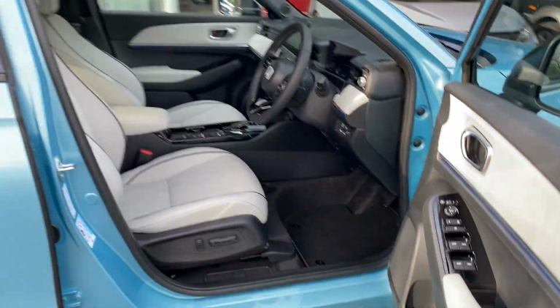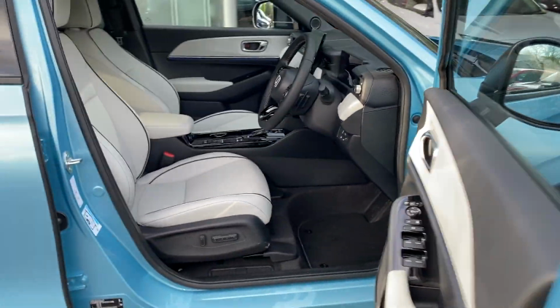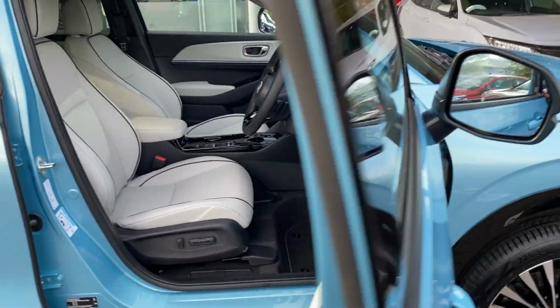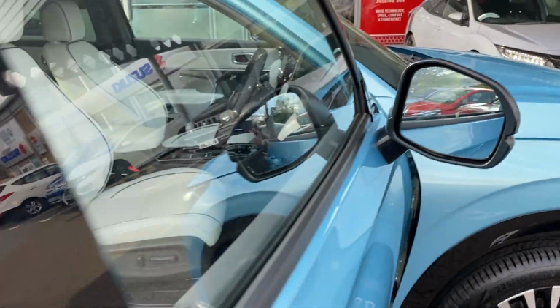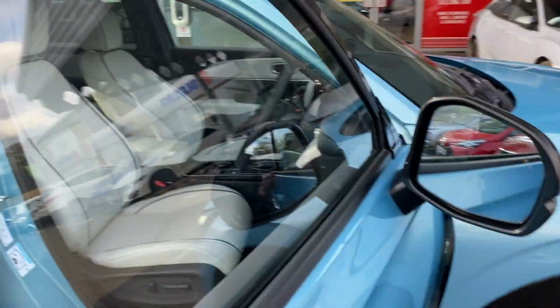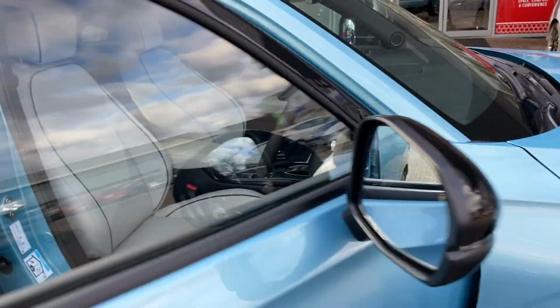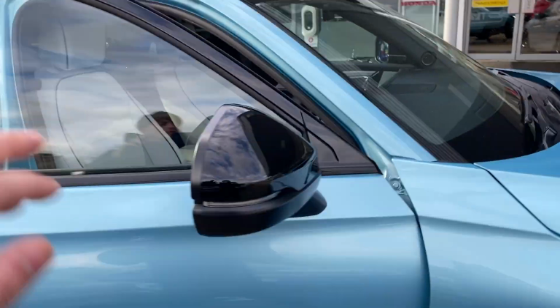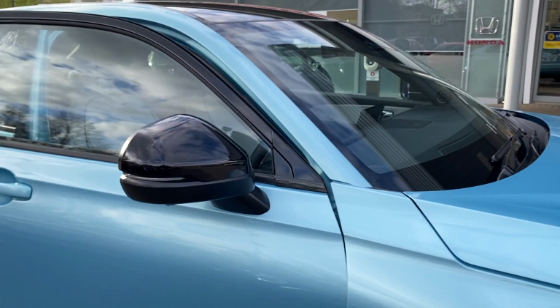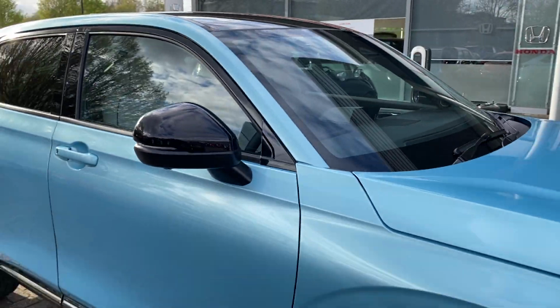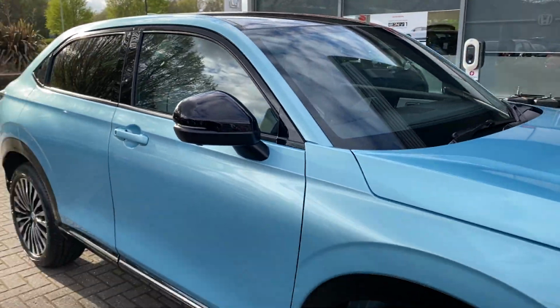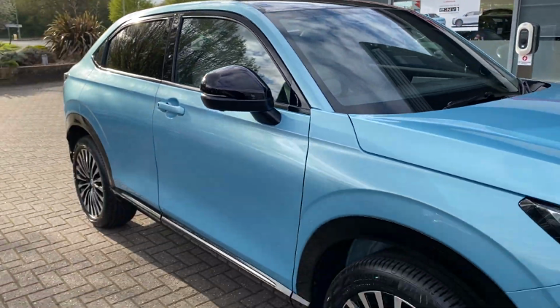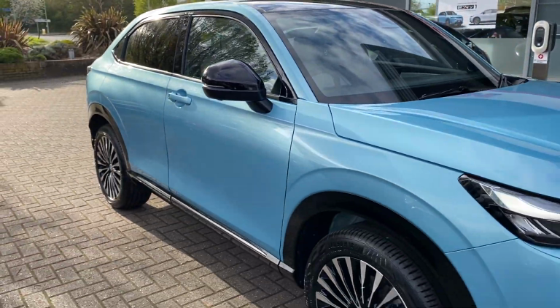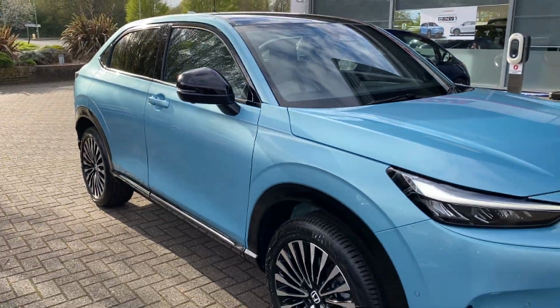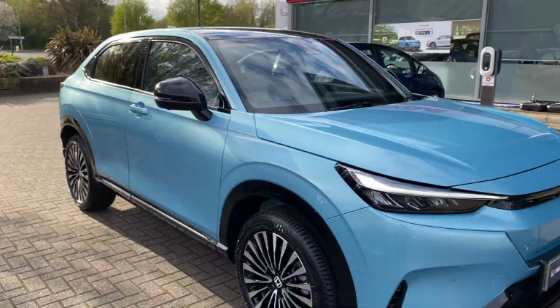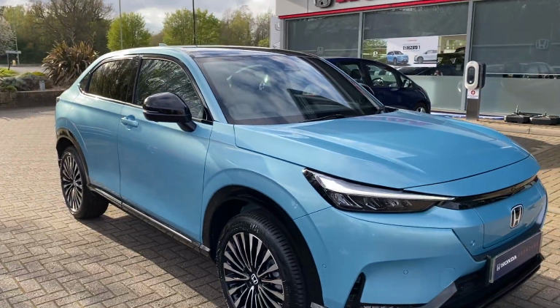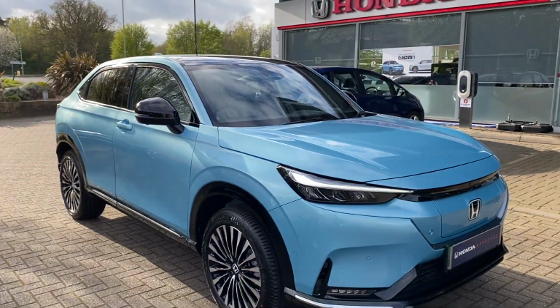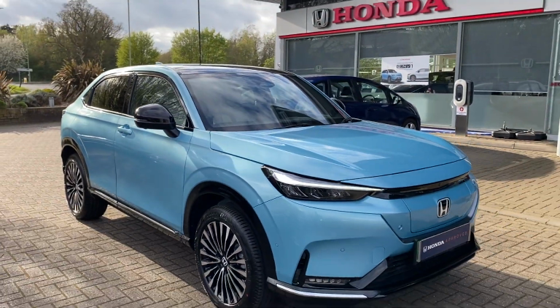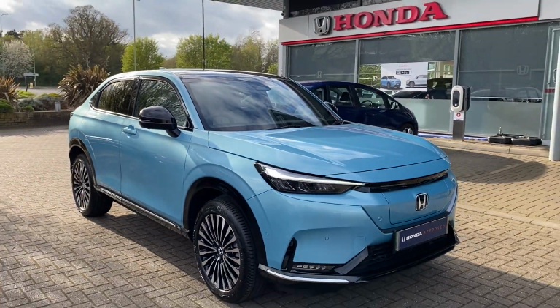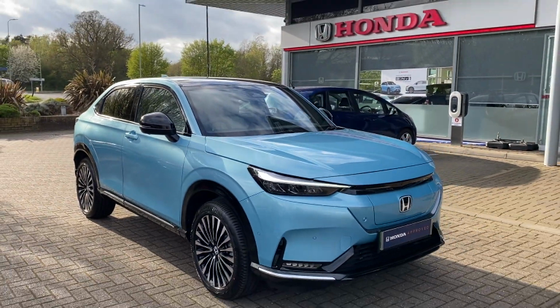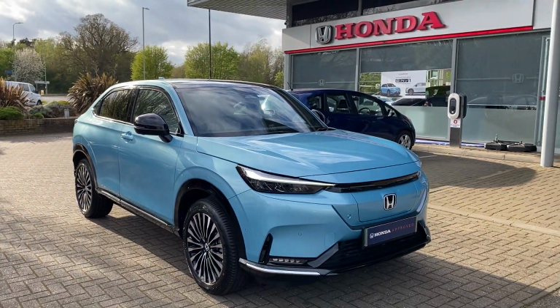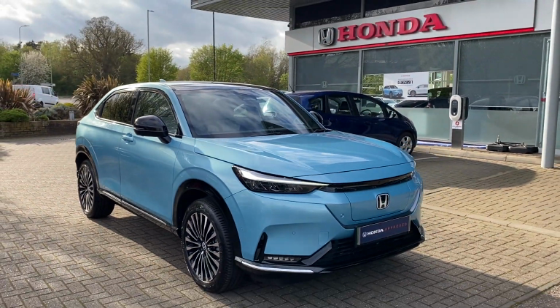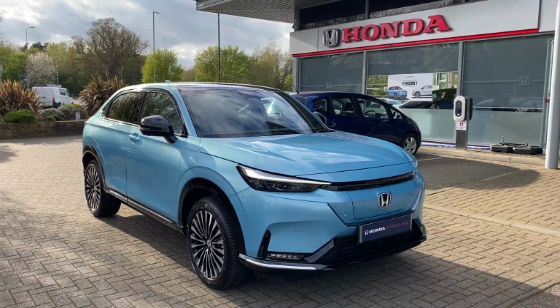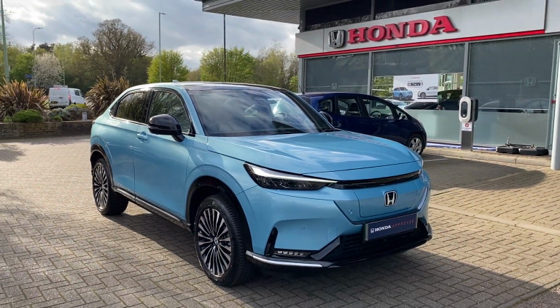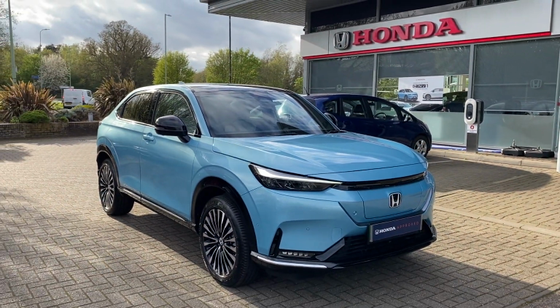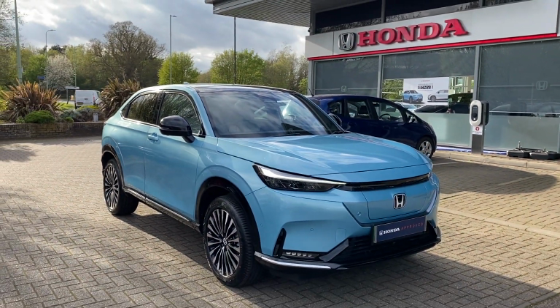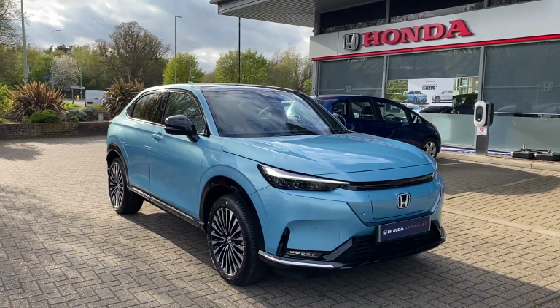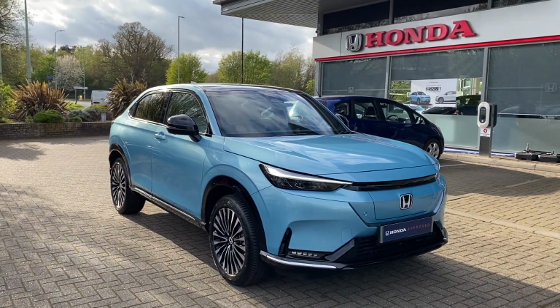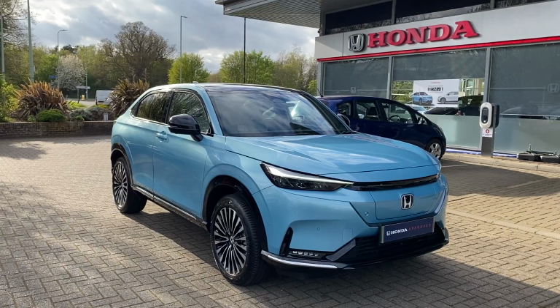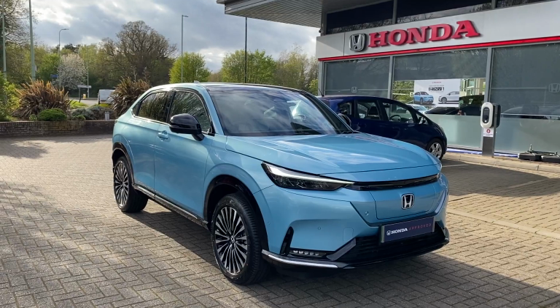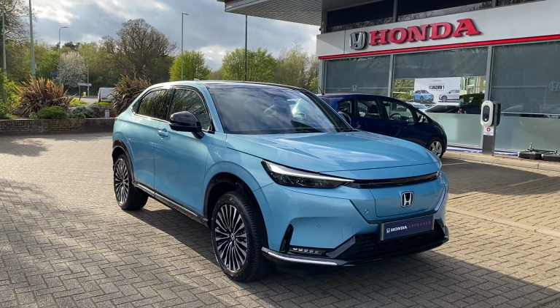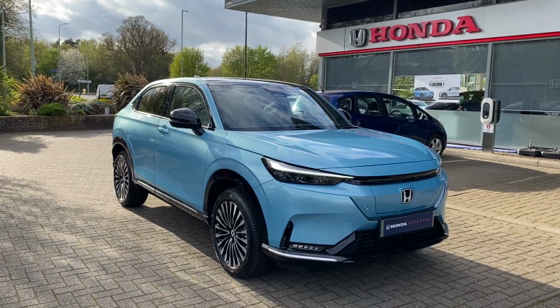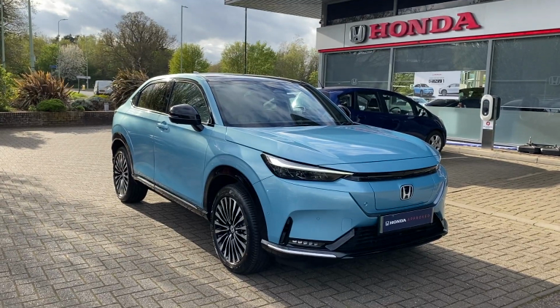Electronic seats — just to name a few. Now if you've got any other questions about our E:NY1 Advance, please contact us at John Banks Honda in Bury St Edmunds. Thank you.